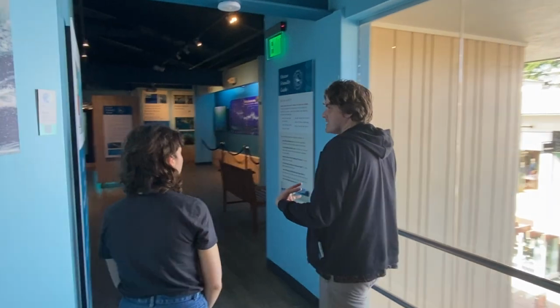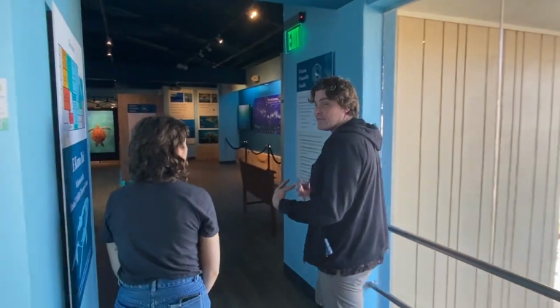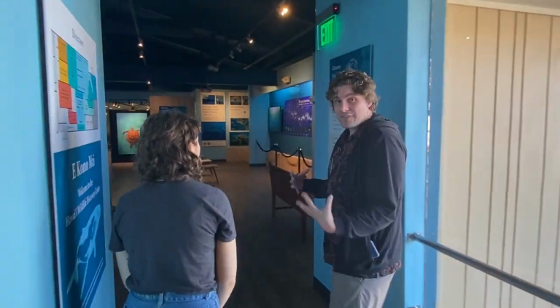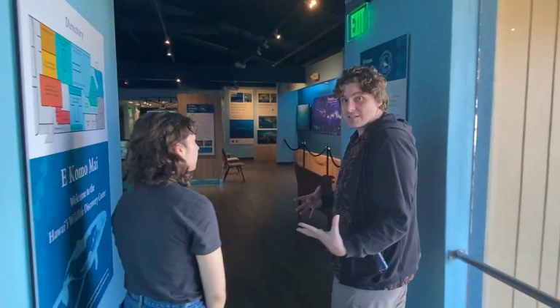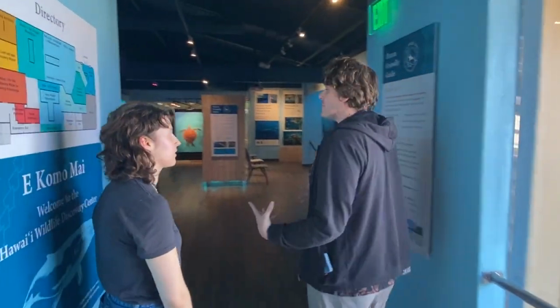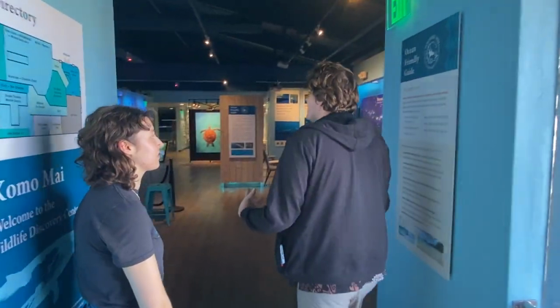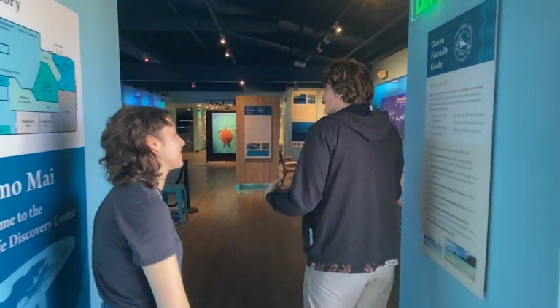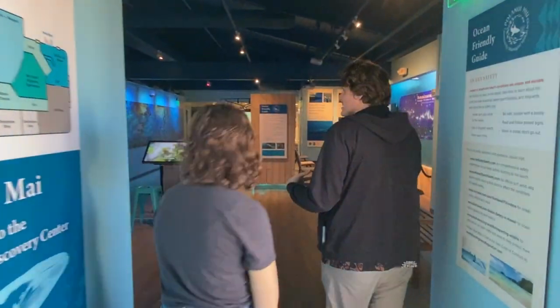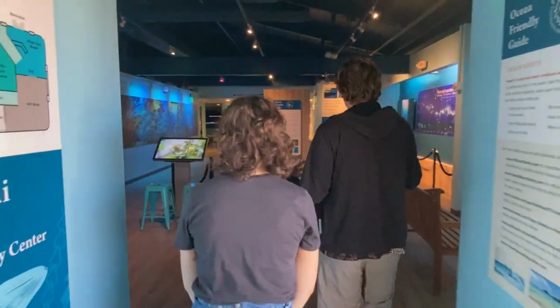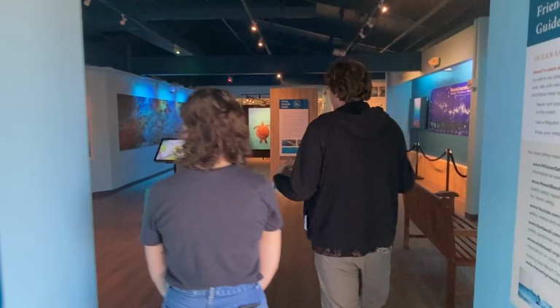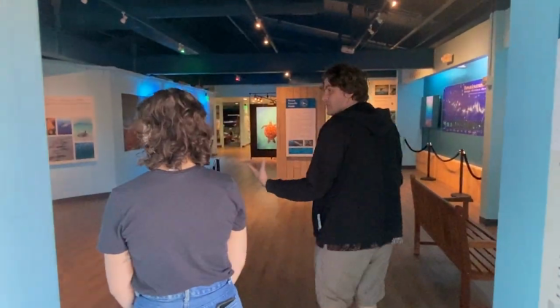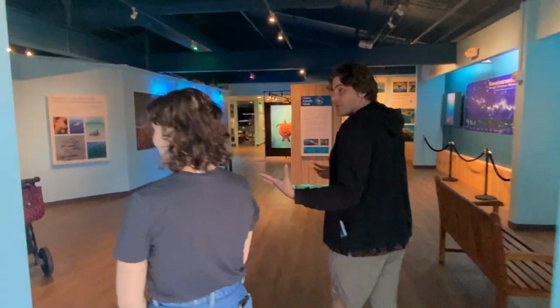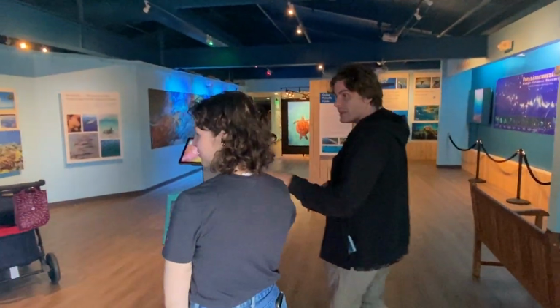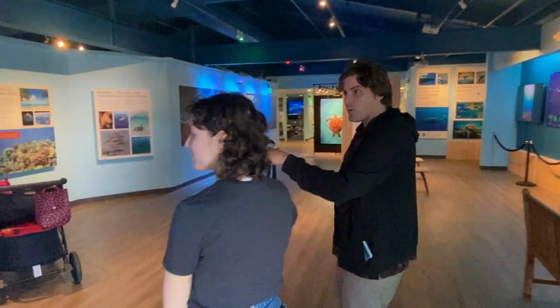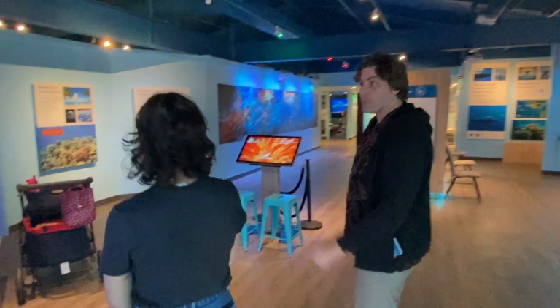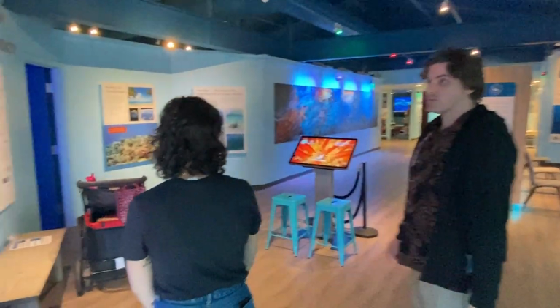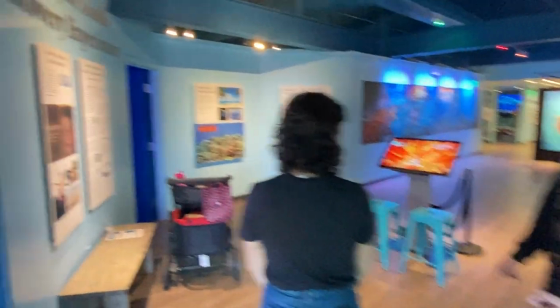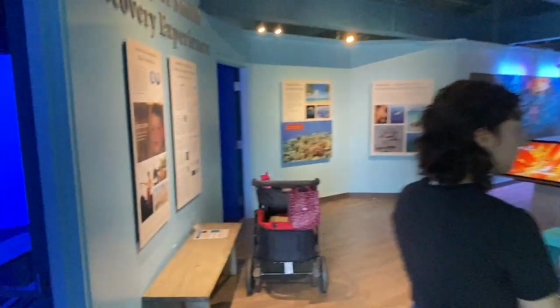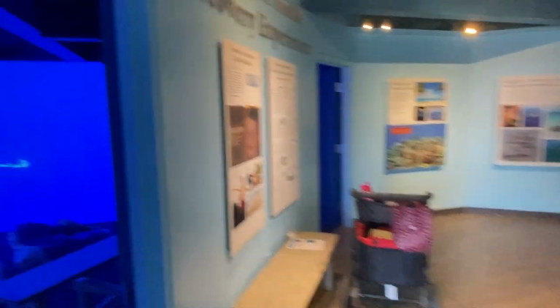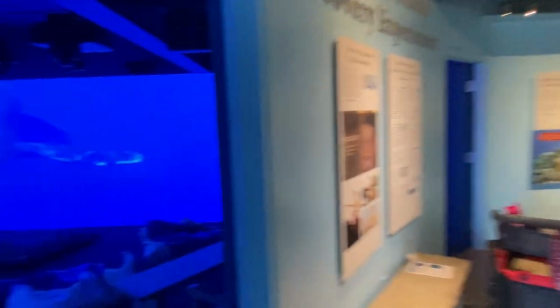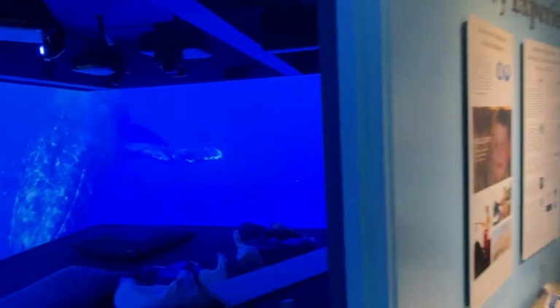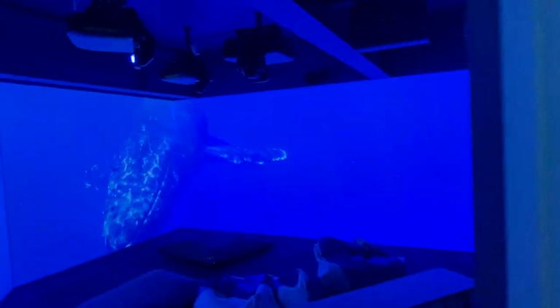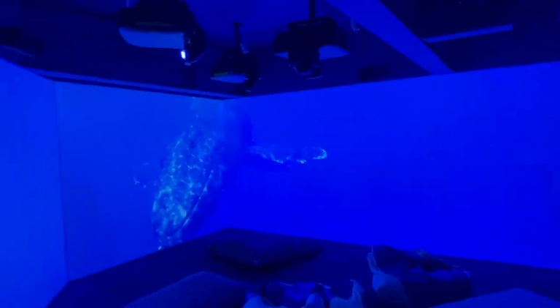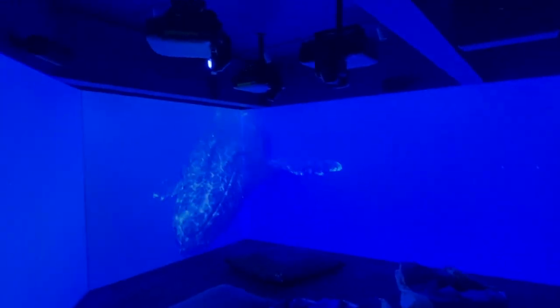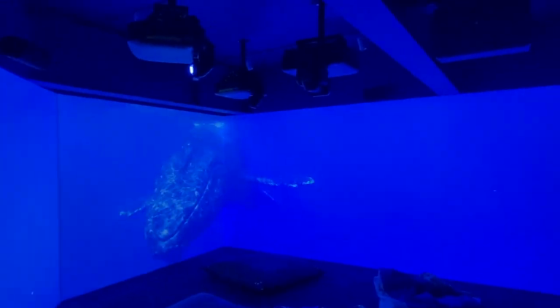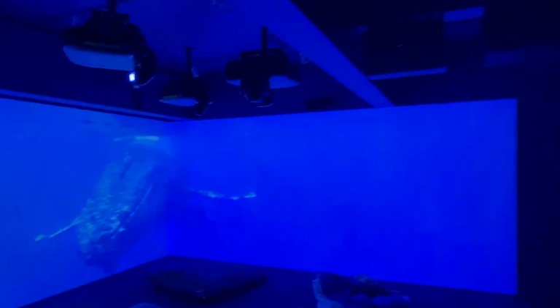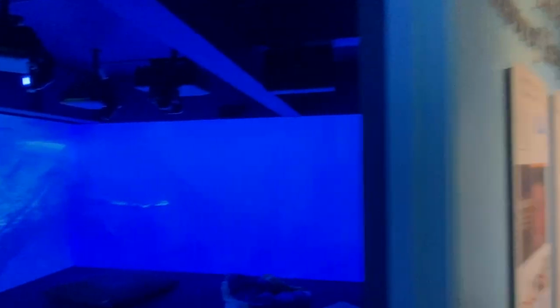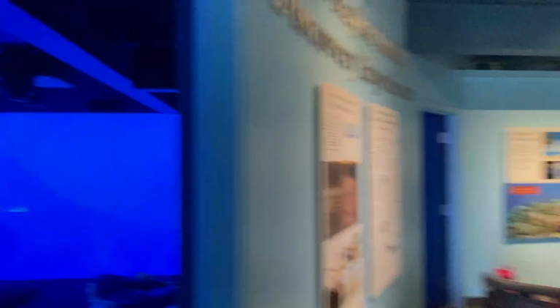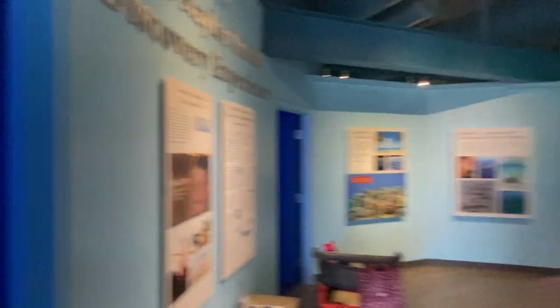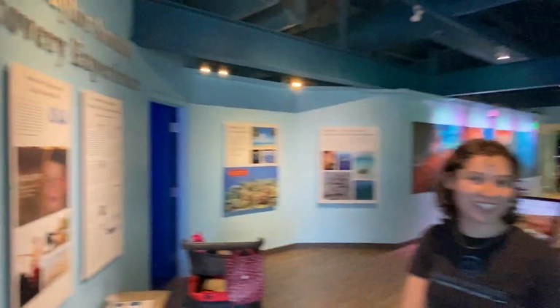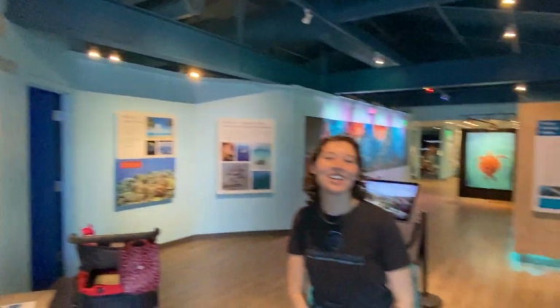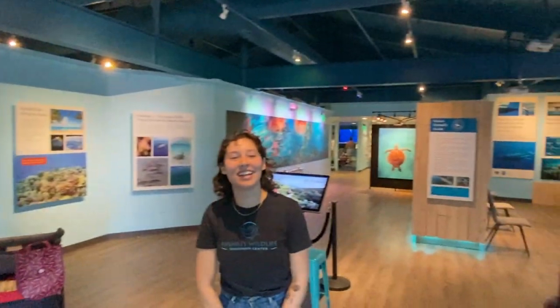We have 5,000 square feet here with information on marine life and ocean debris. We have an immersion room — everyone's favorite part — an awesome immersion room with three projectors. Very cool.